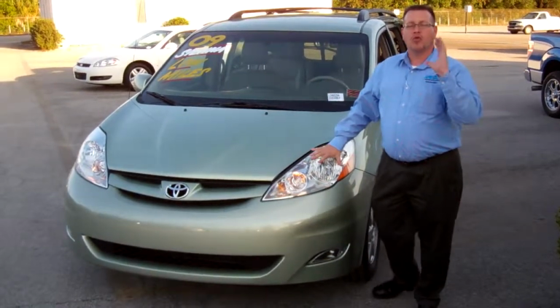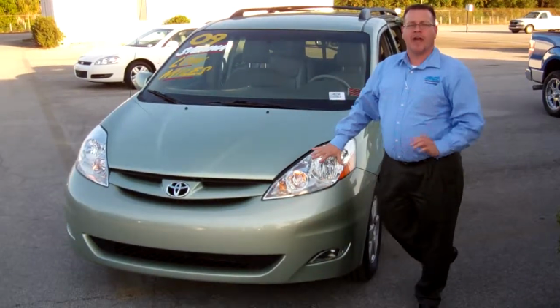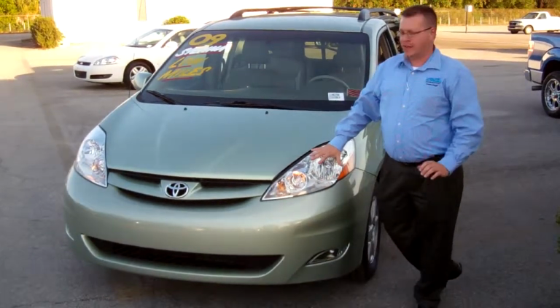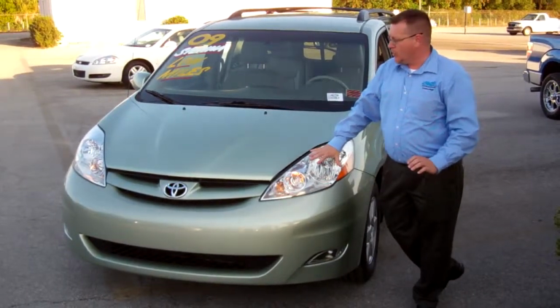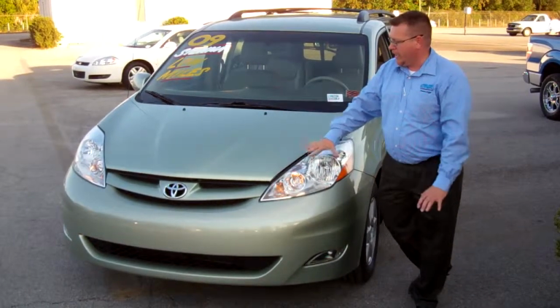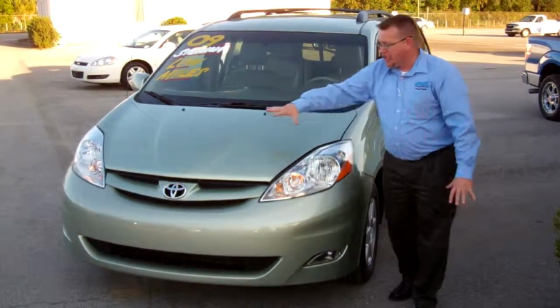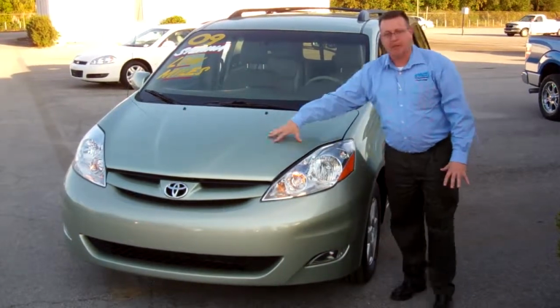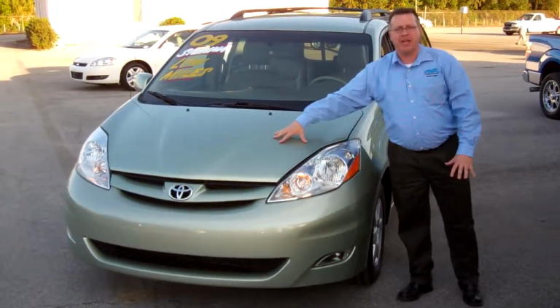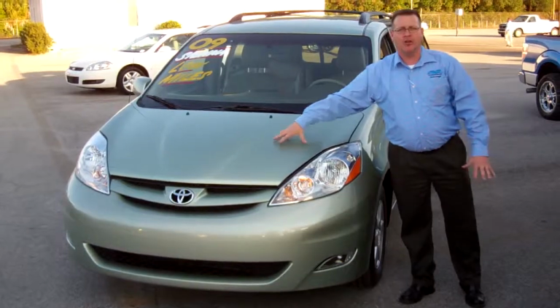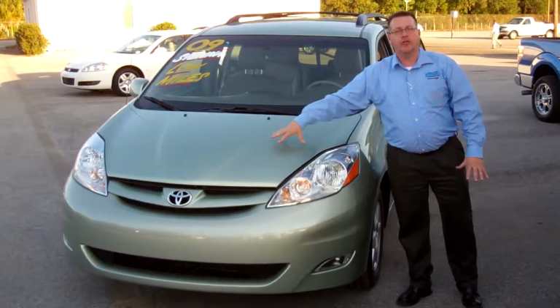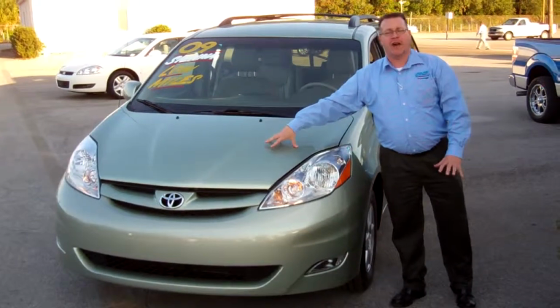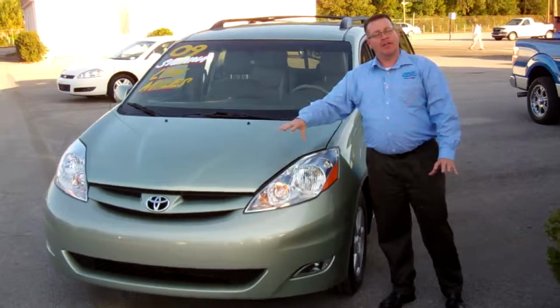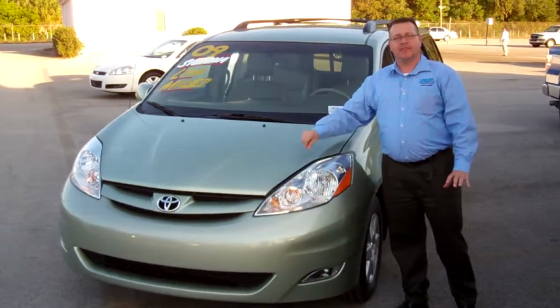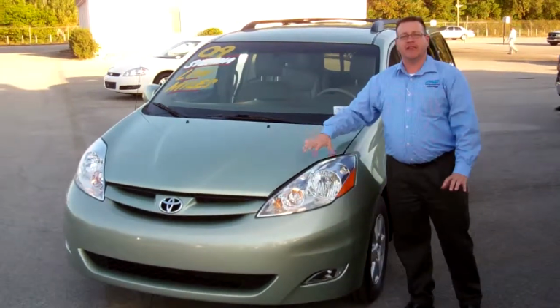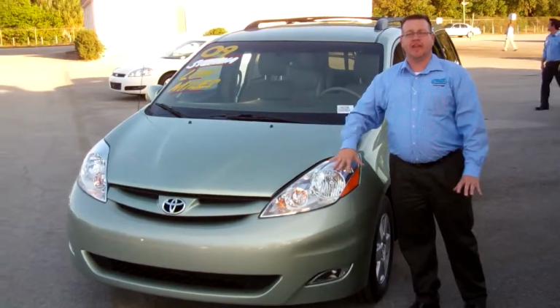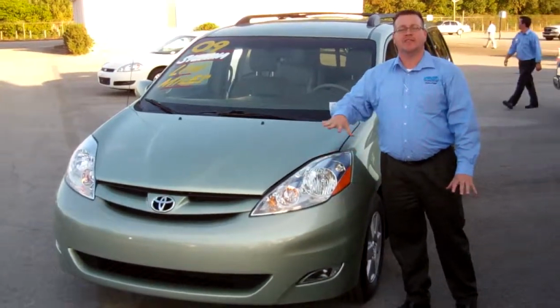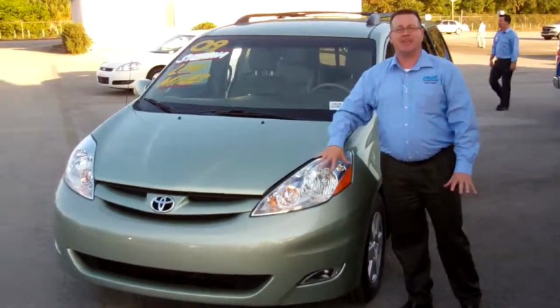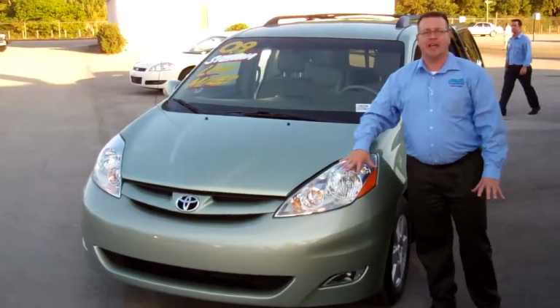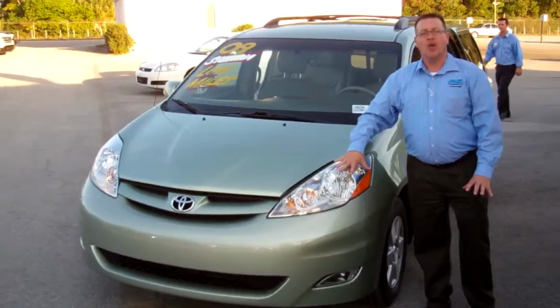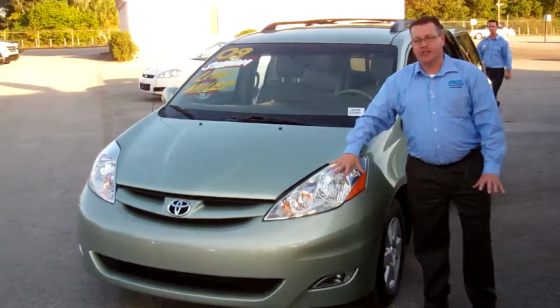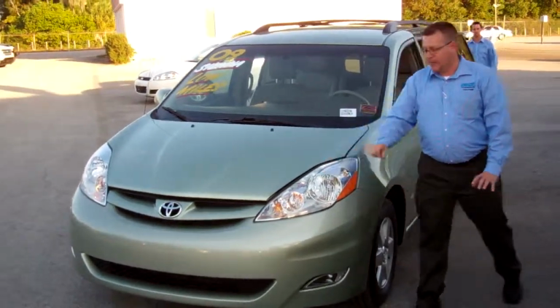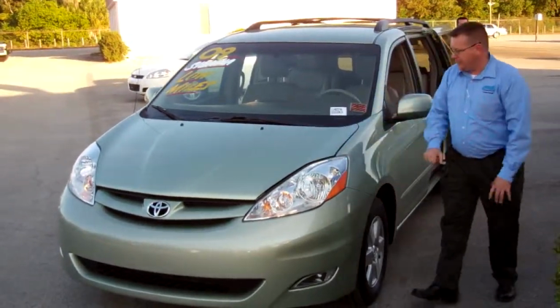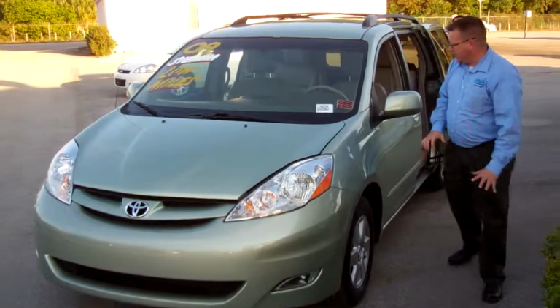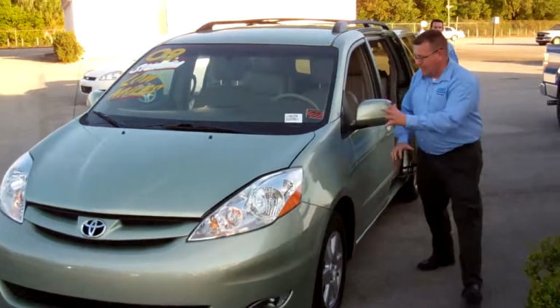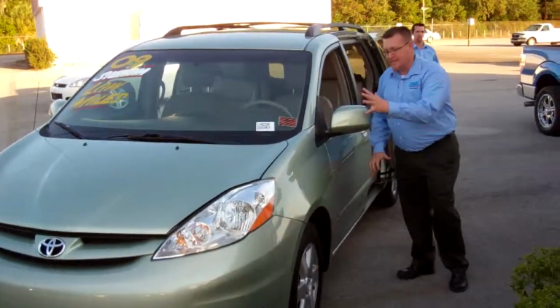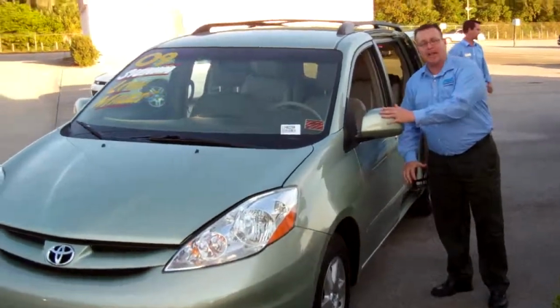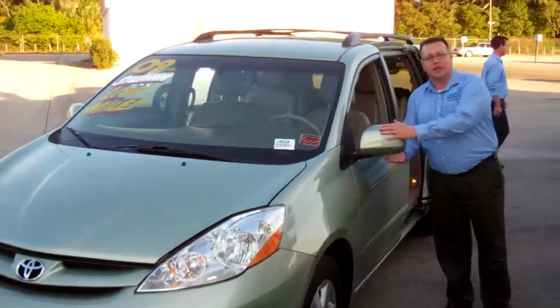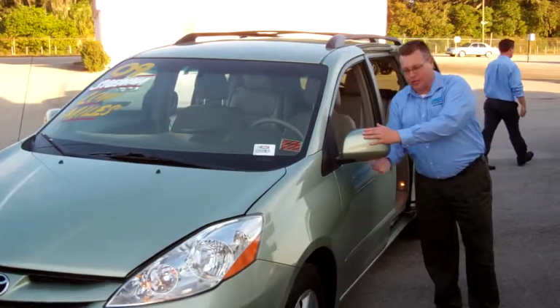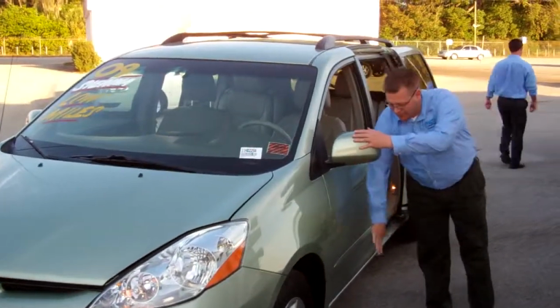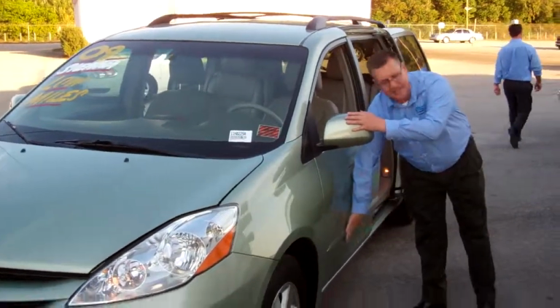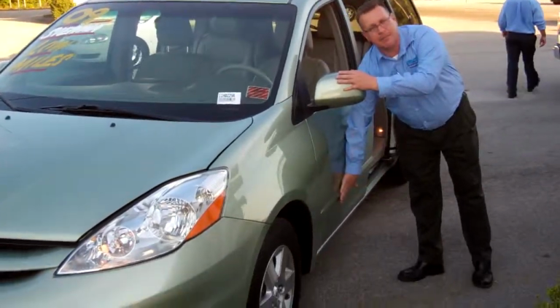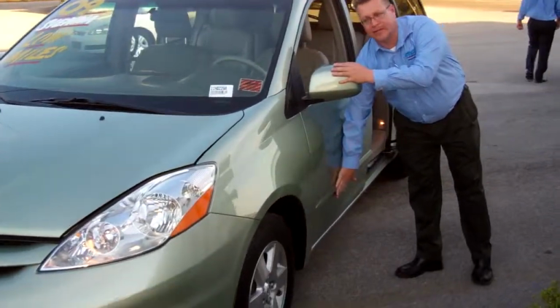Real nice vehicle, real clean. Champagne color, new style. This isn't just any Sienna — this is an XLE. What you're getting with the XLE, folks, is the body colored mirrors and body side moldings.